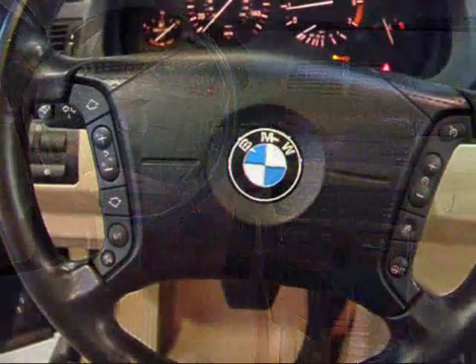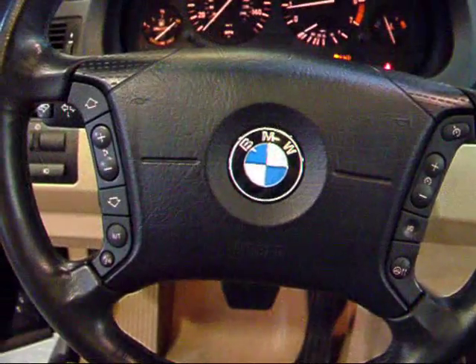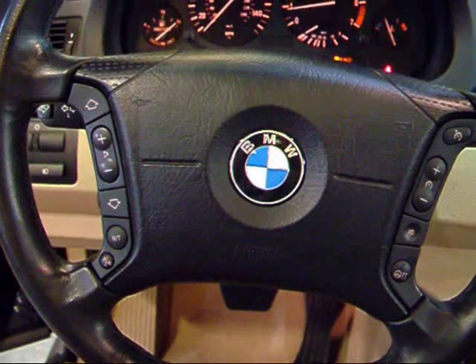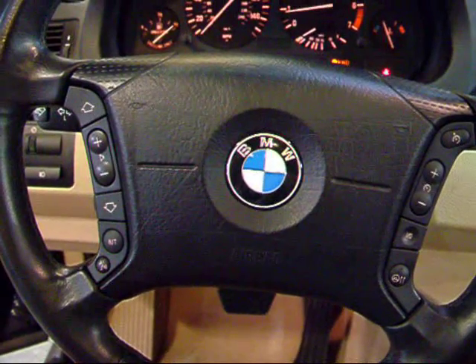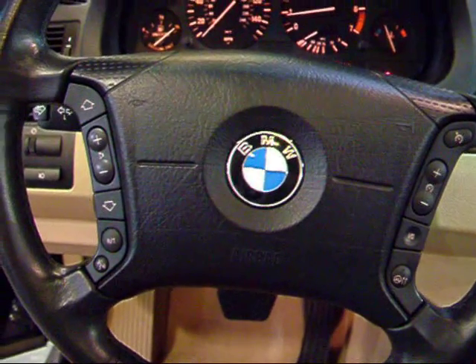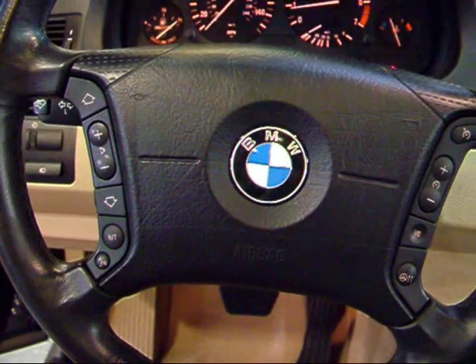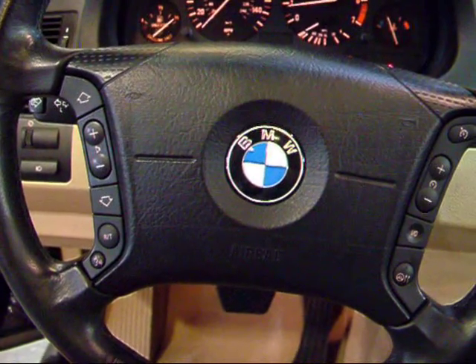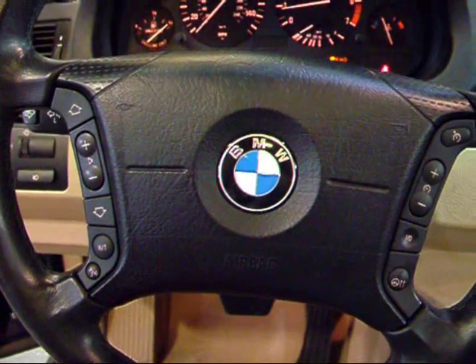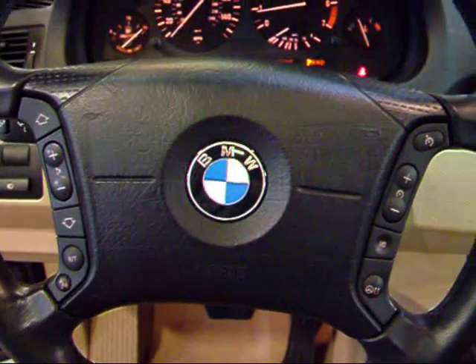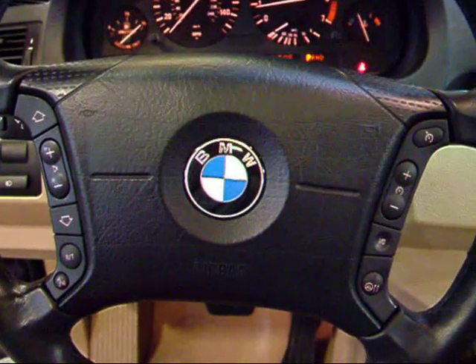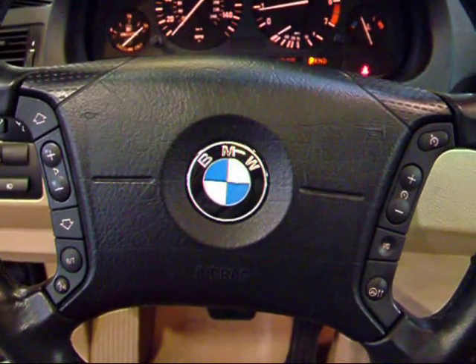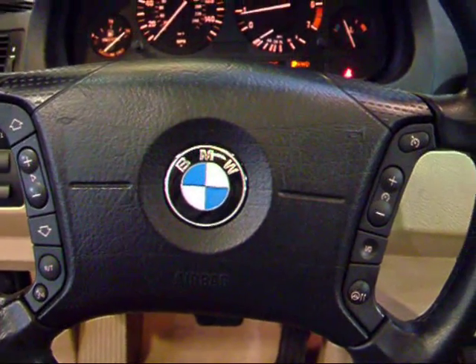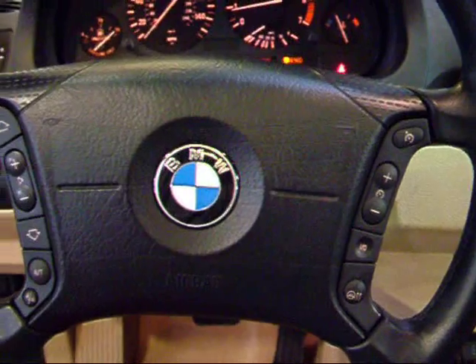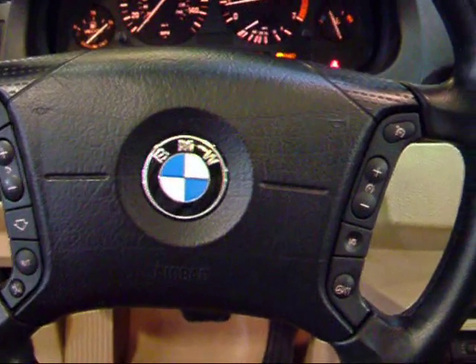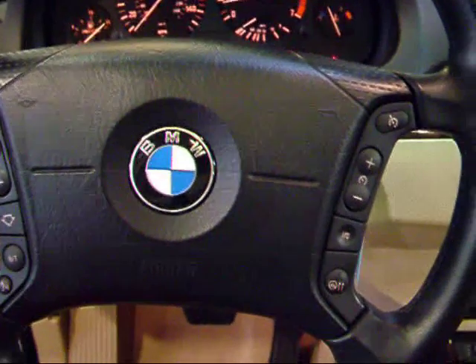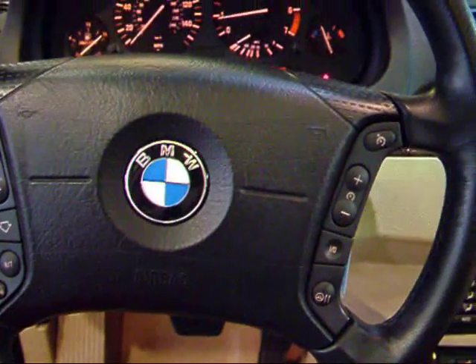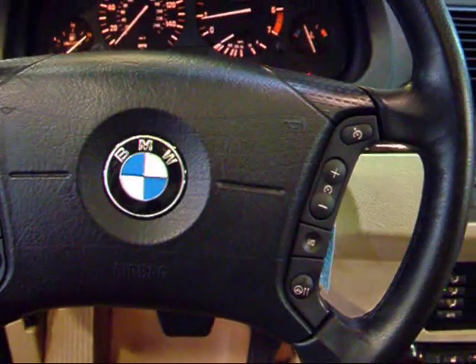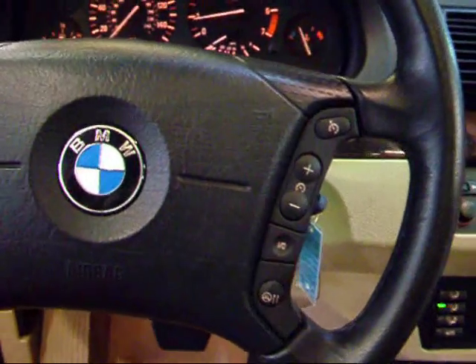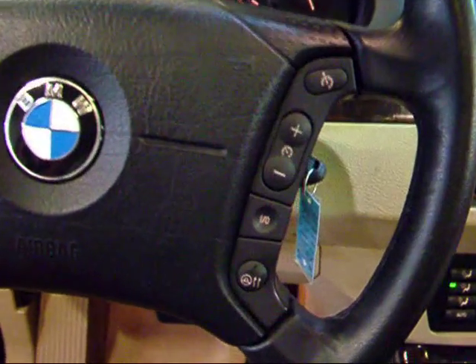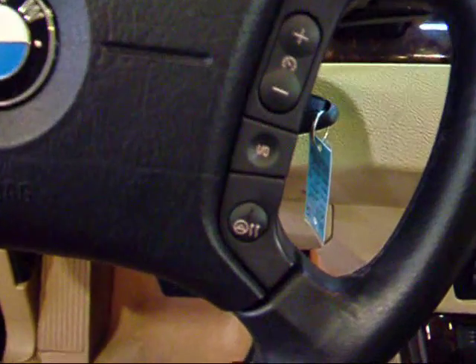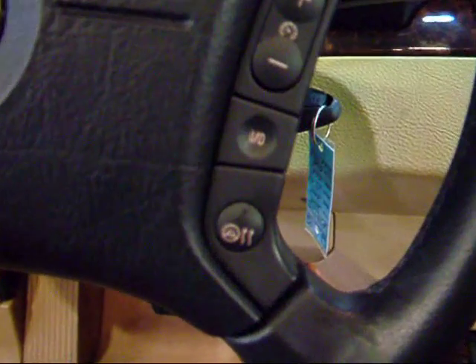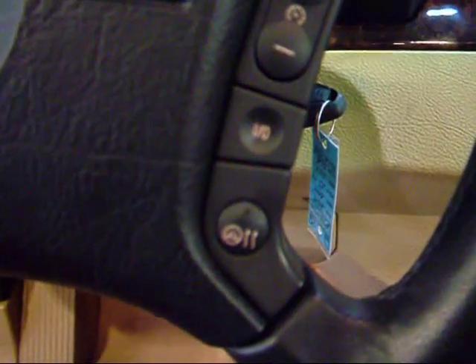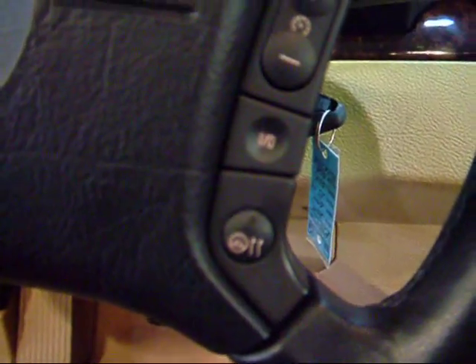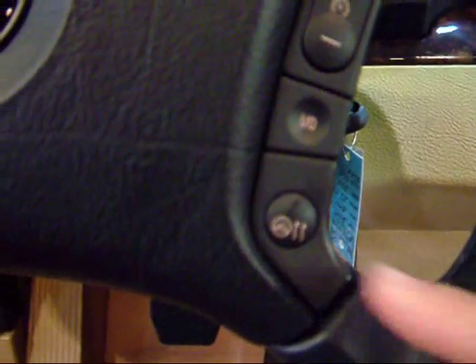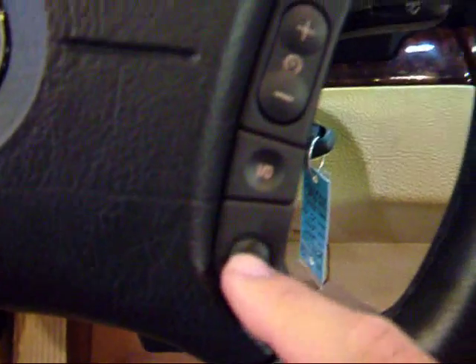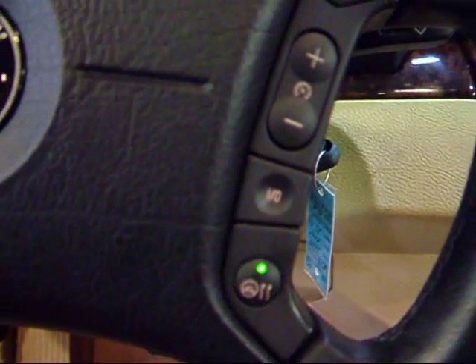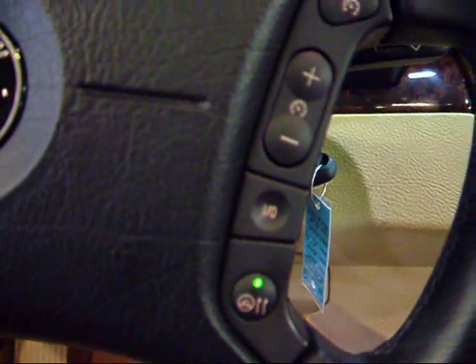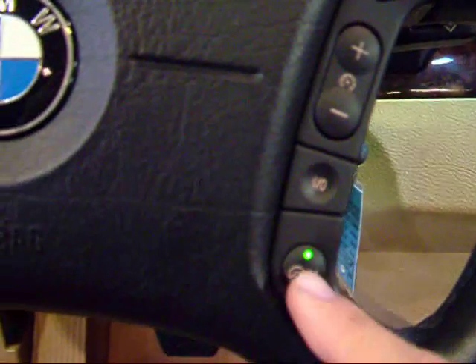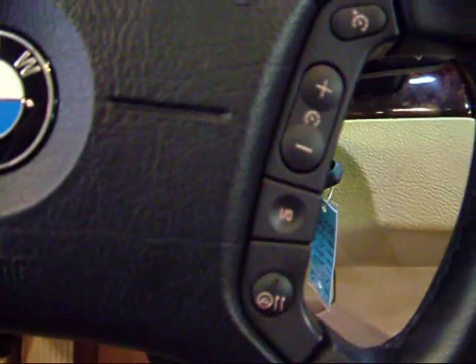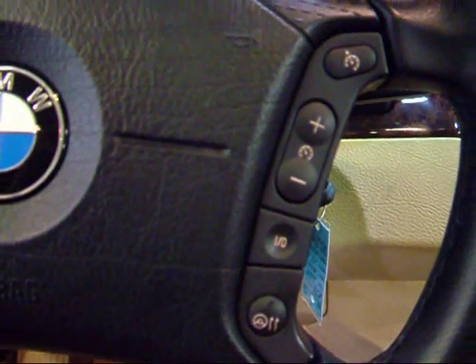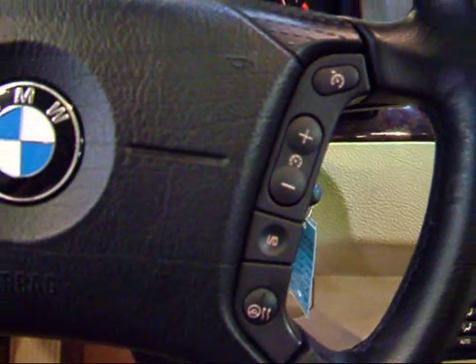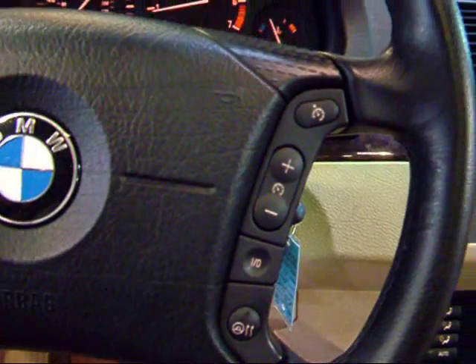Starting with the multi-function steering wheel — you have all your radio controls on the left and cruise control settings on the right. As part of the cold weather package you have a heated steering wheel, activated by this button right here. A cool little option to have for wintertime.